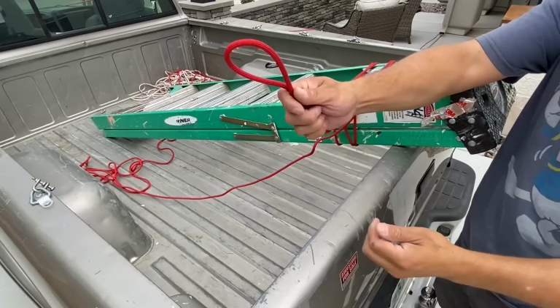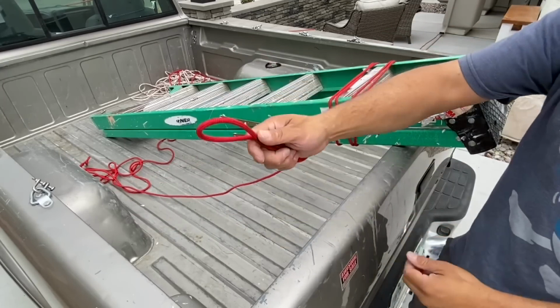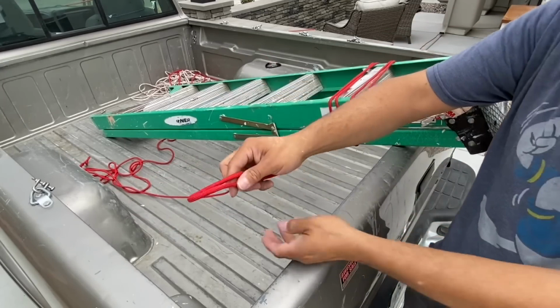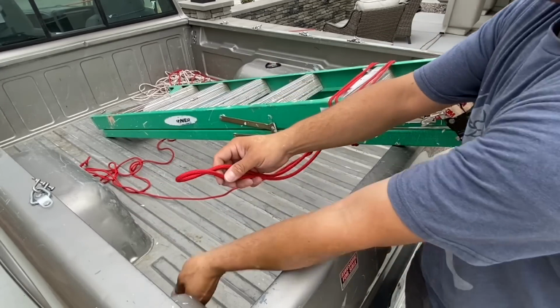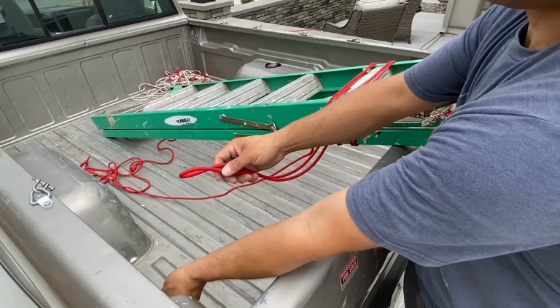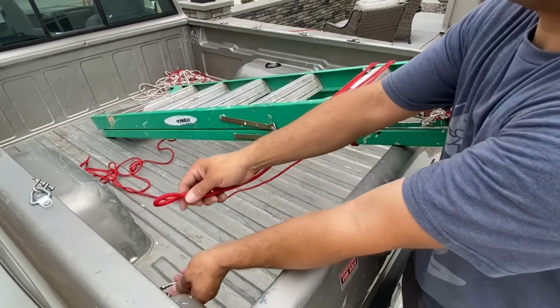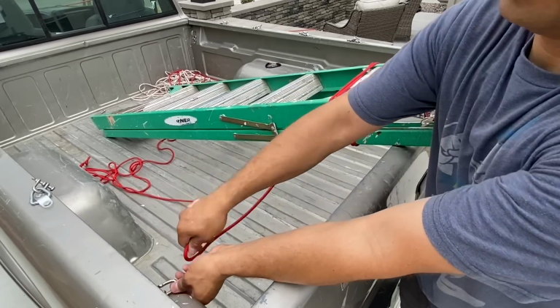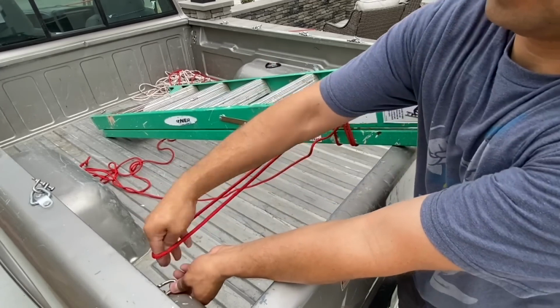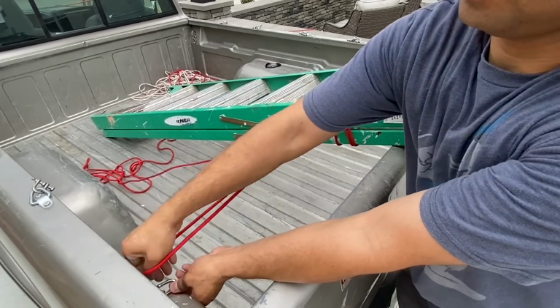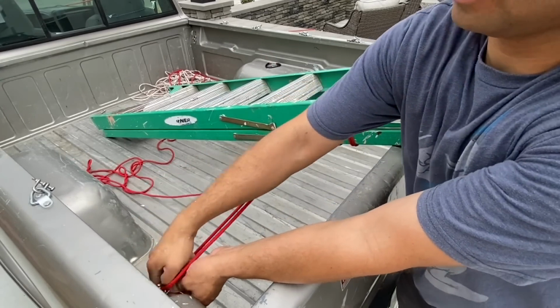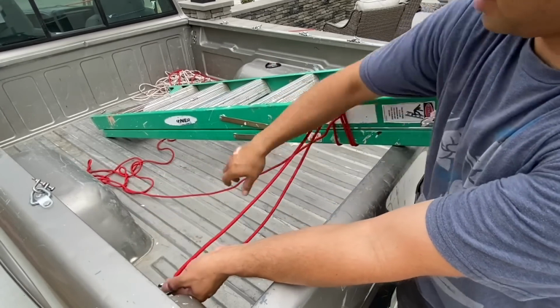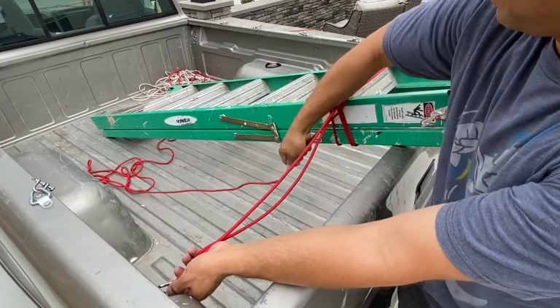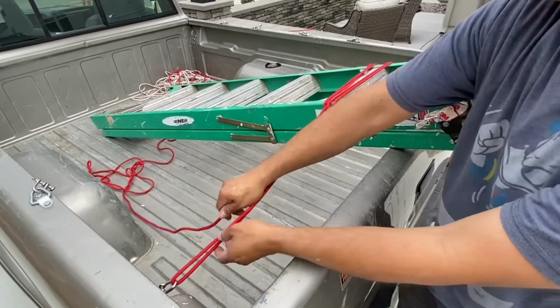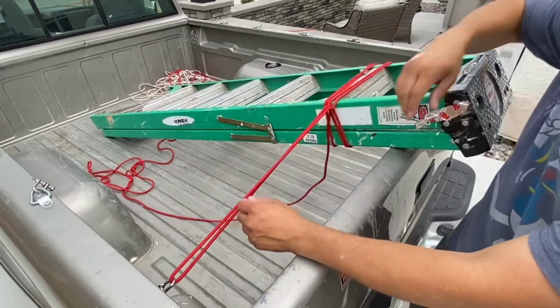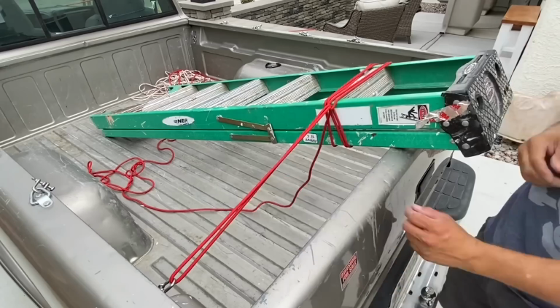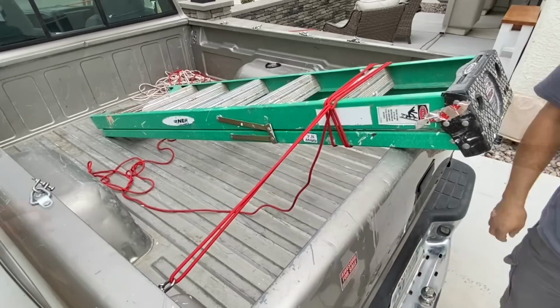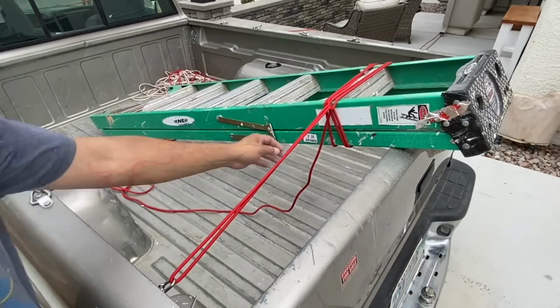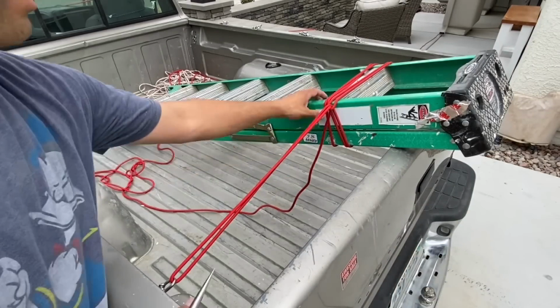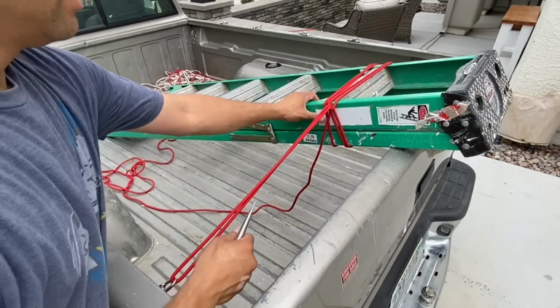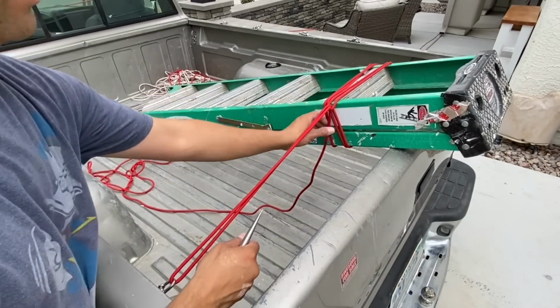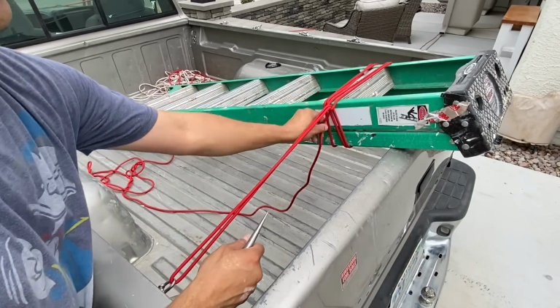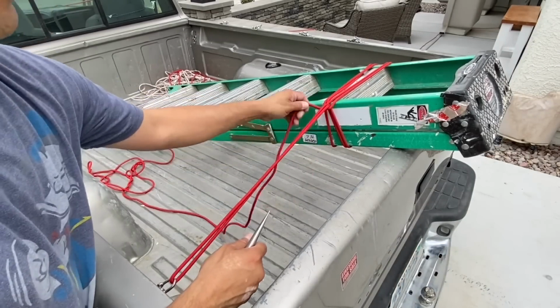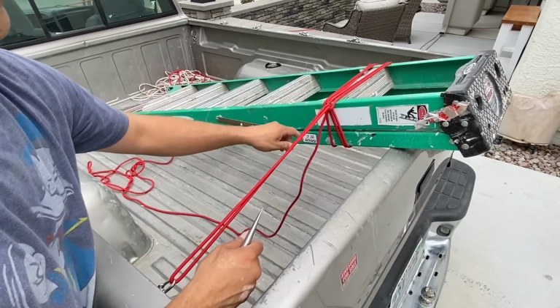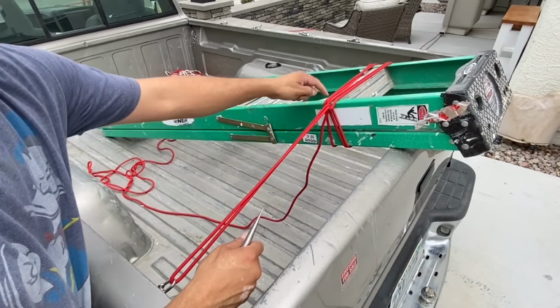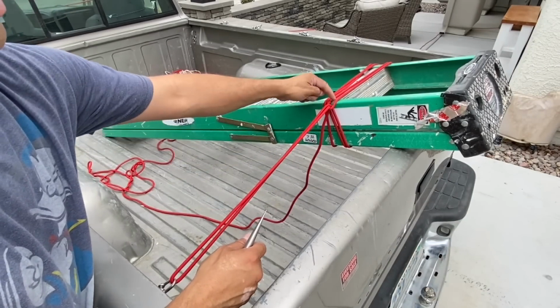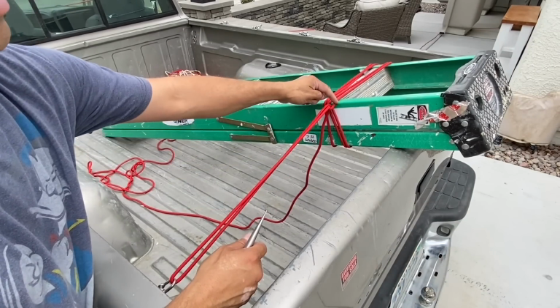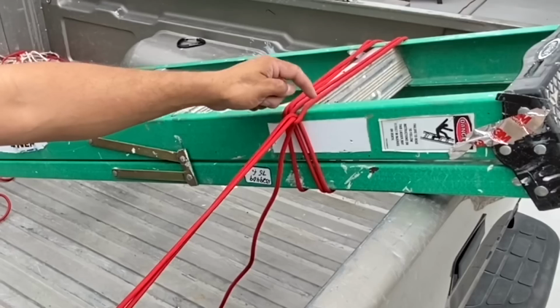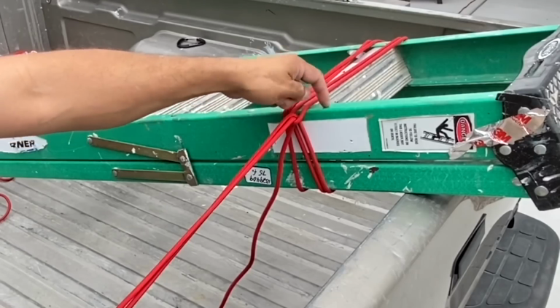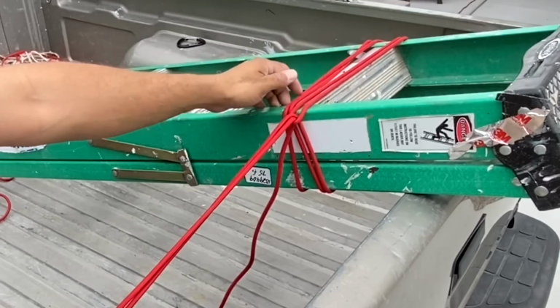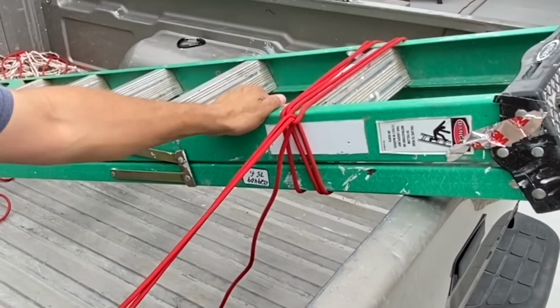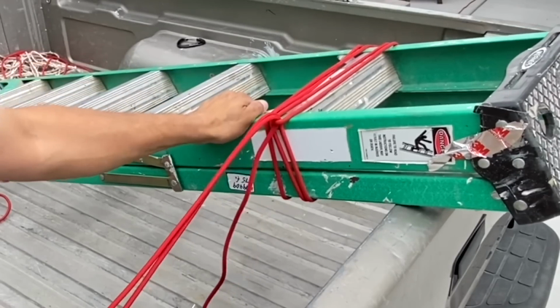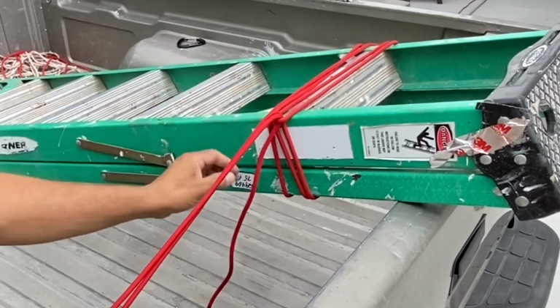Take our other loop and we'll hook it on to our anchor point. Now I'm going to pull the ladder towards me and it's going to collapse this loop just a little bit closer to this edge. There we go.